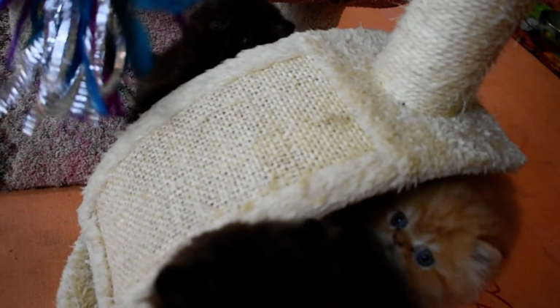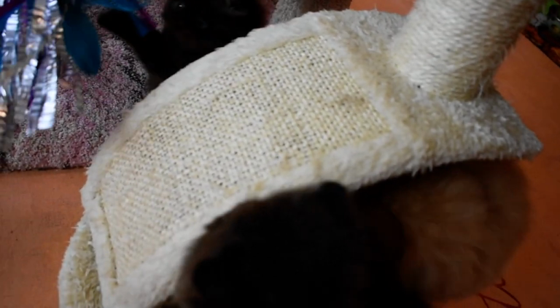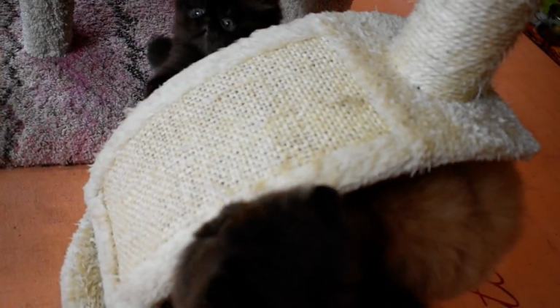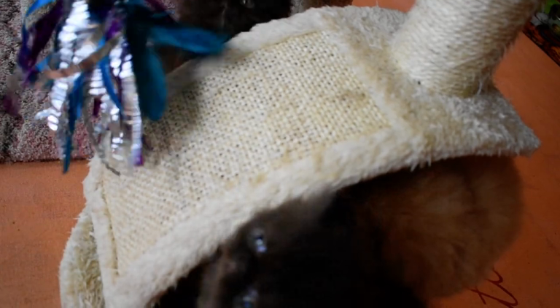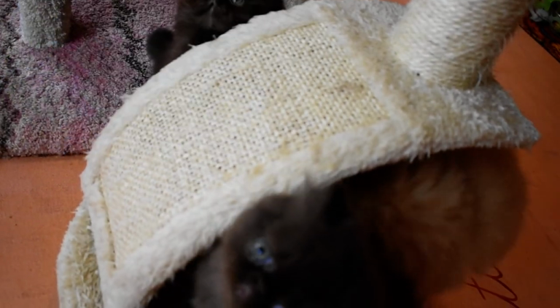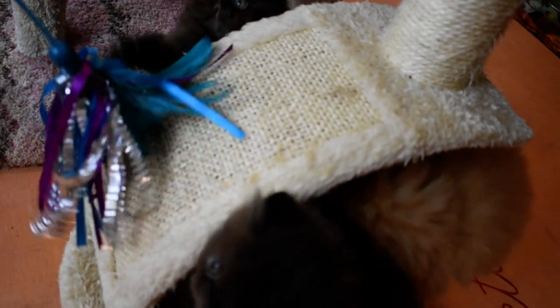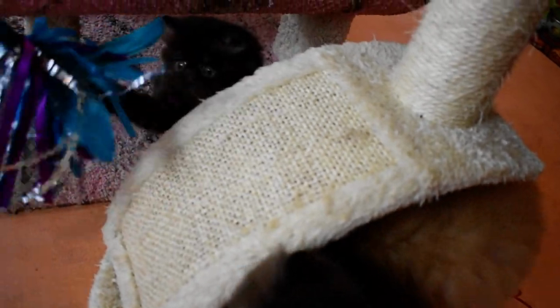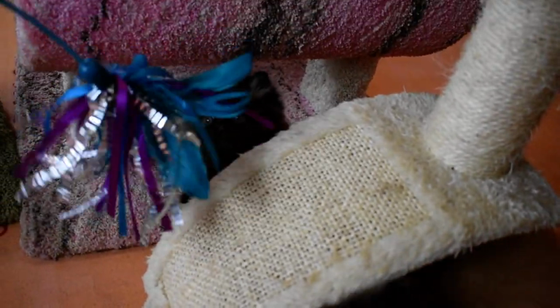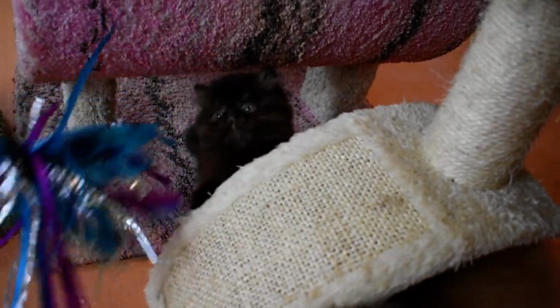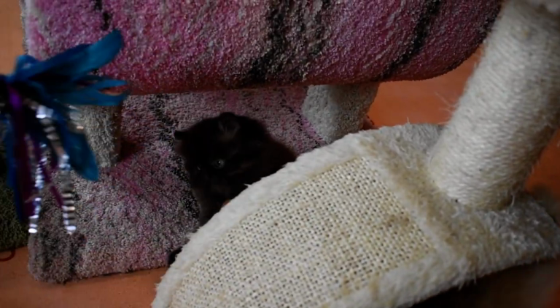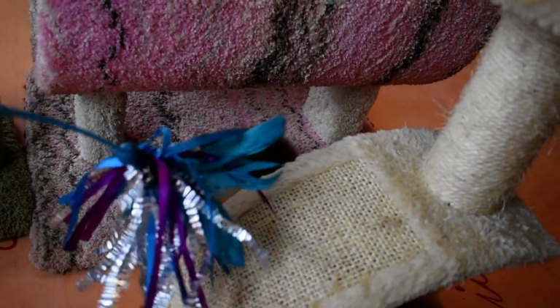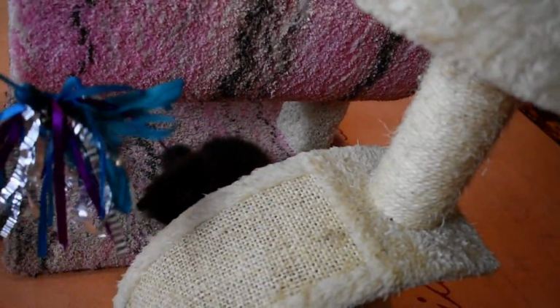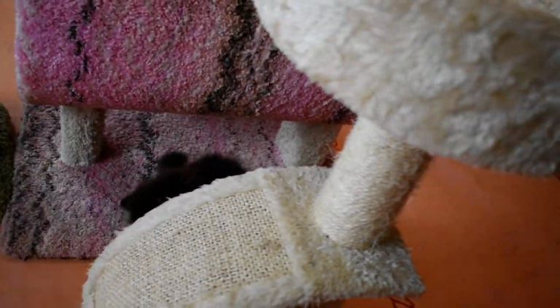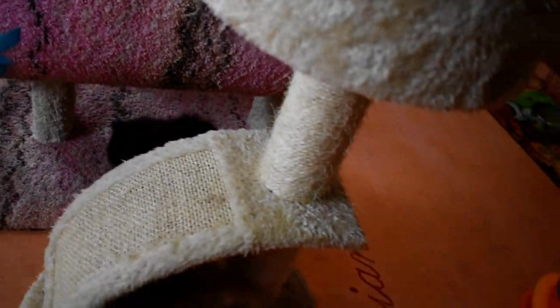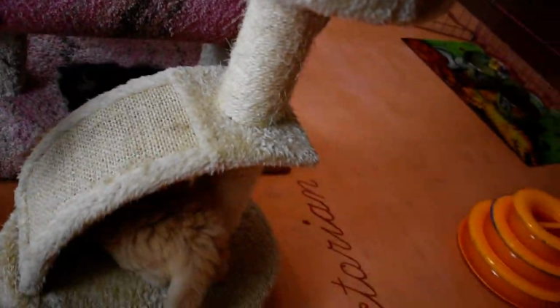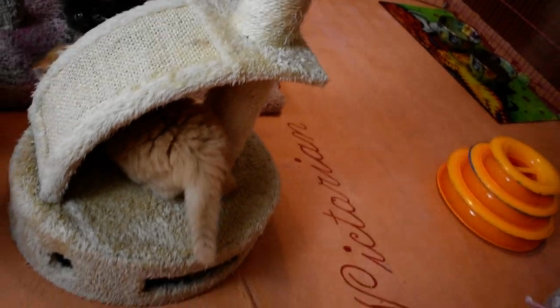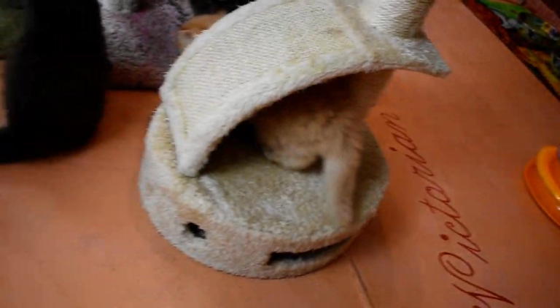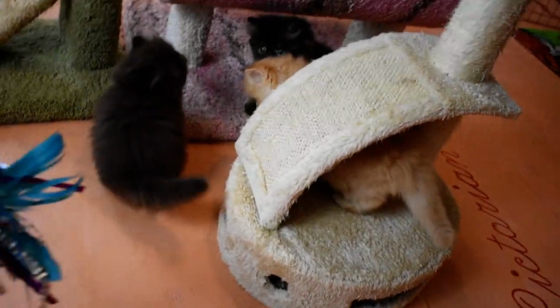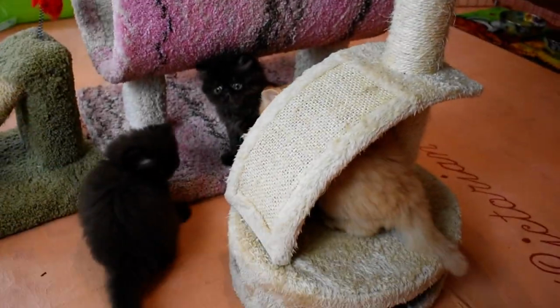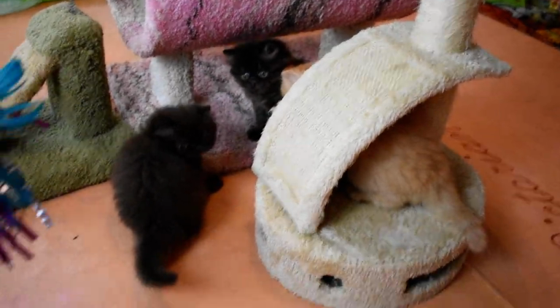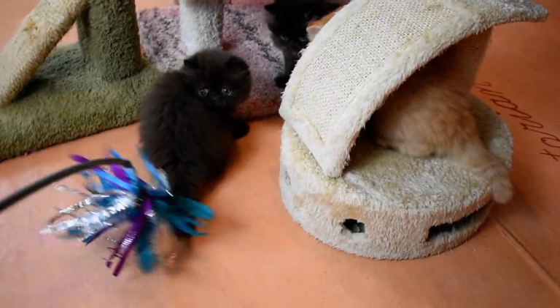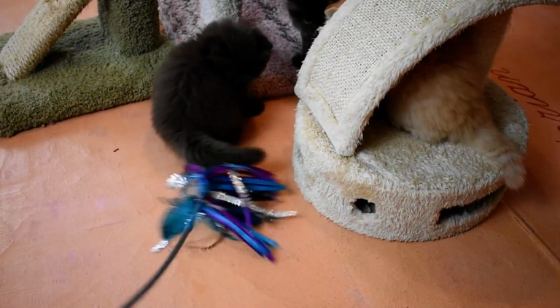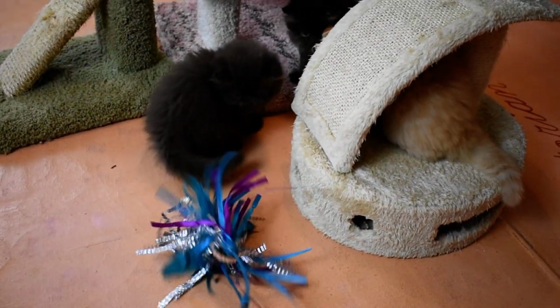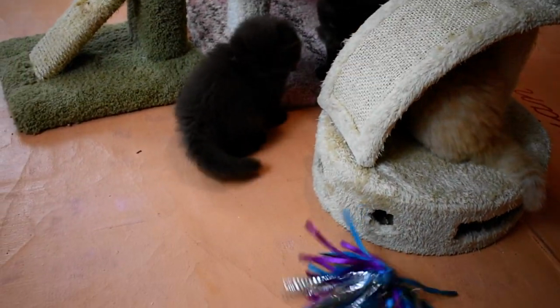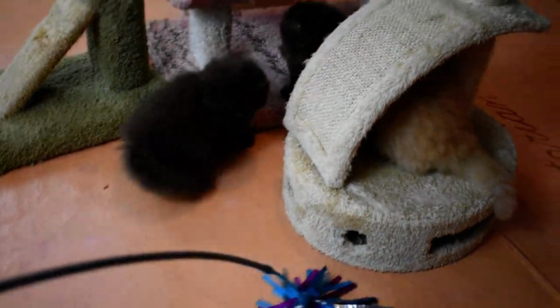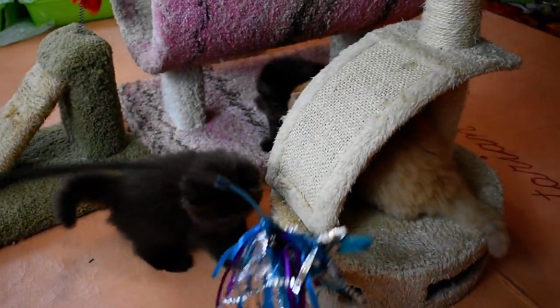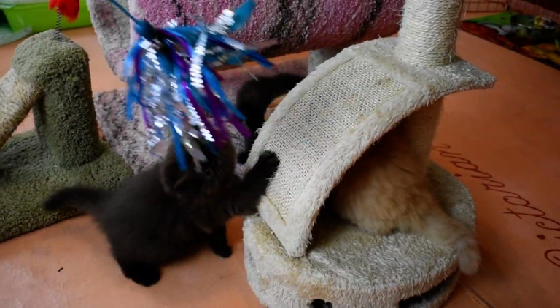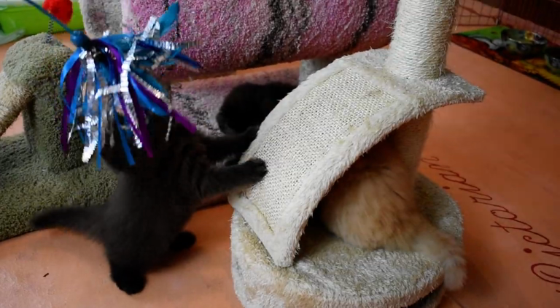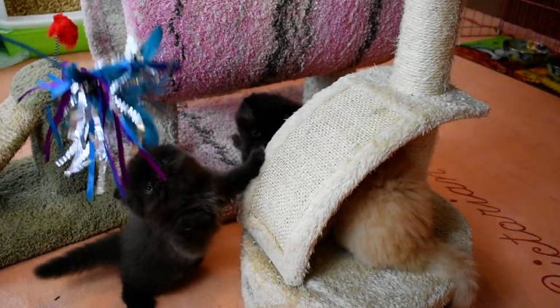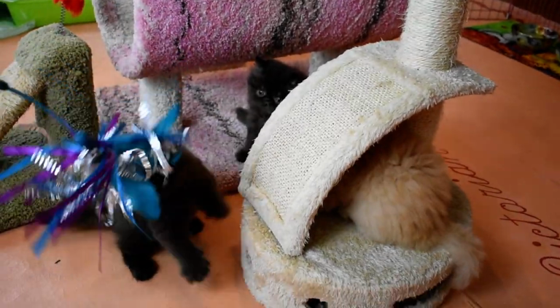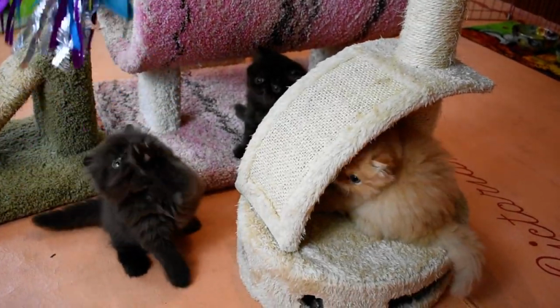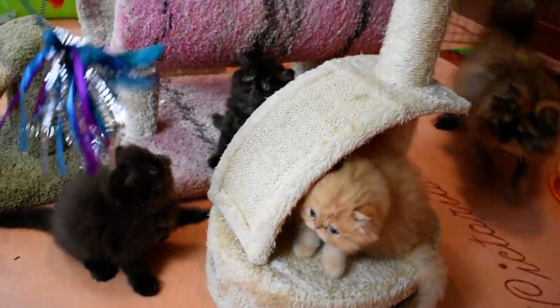They are six weeks old now and we just gave them more play stations today, so they're enjoying that. They actually had their nap underneath the pink play station.